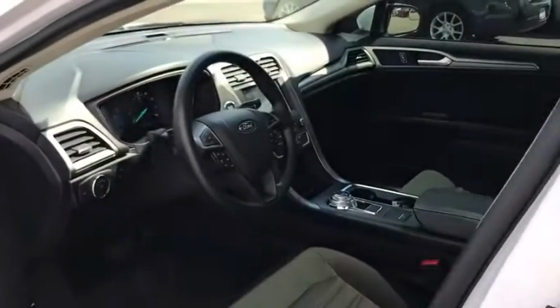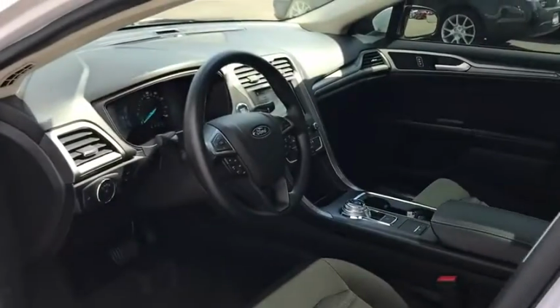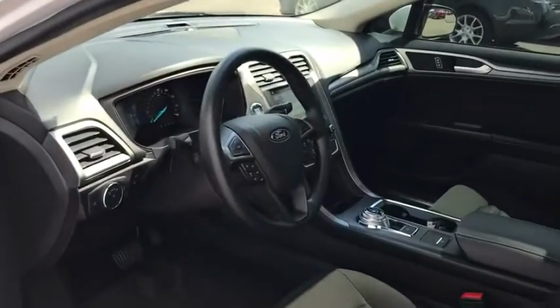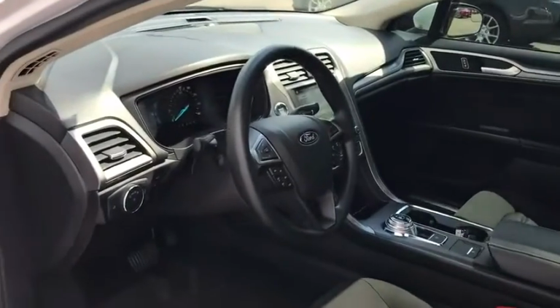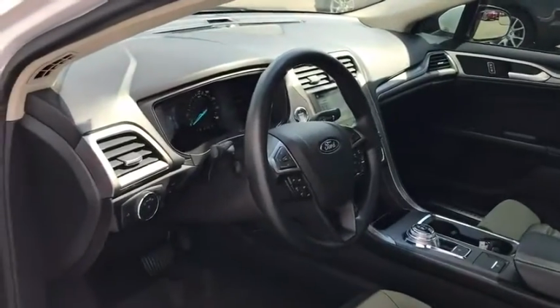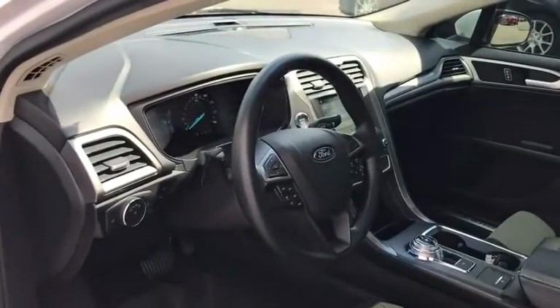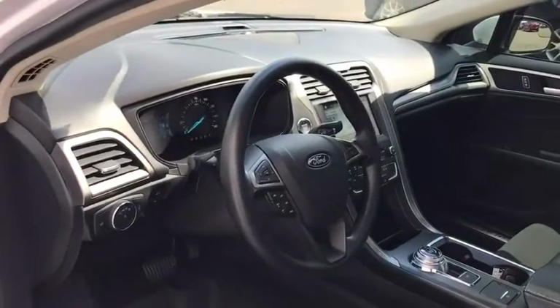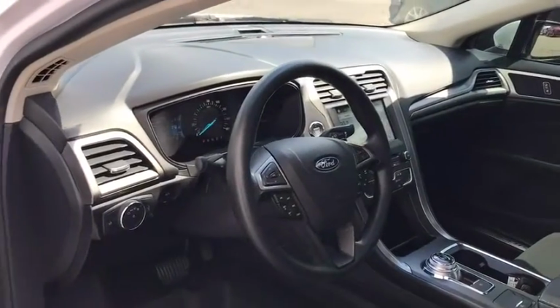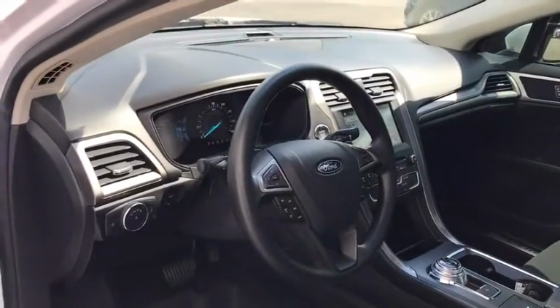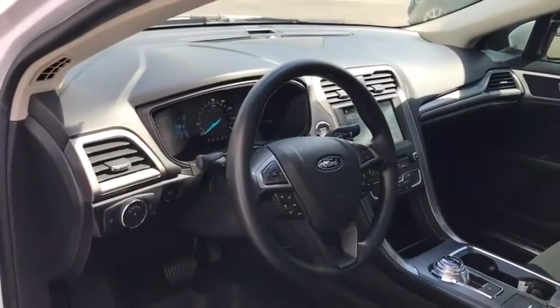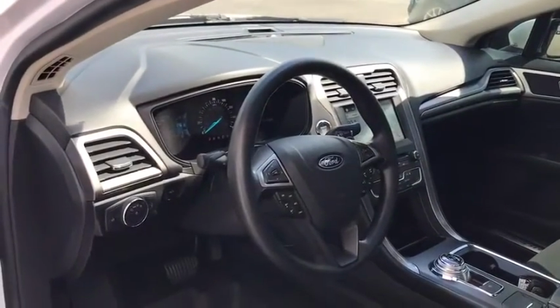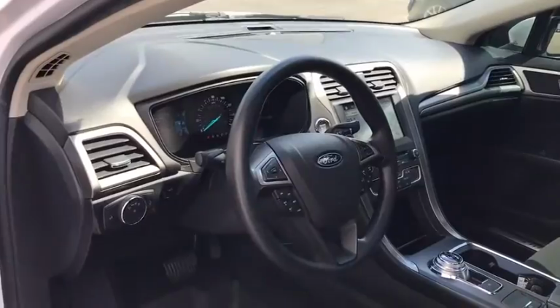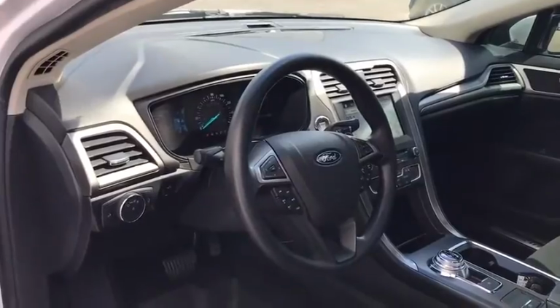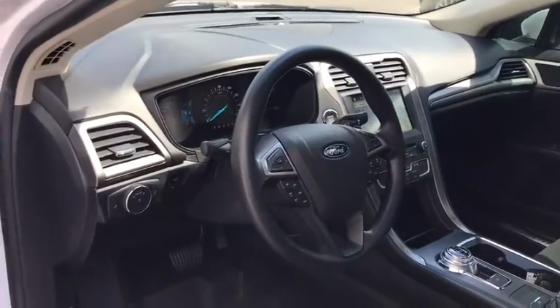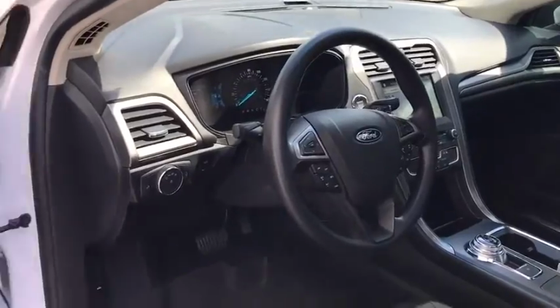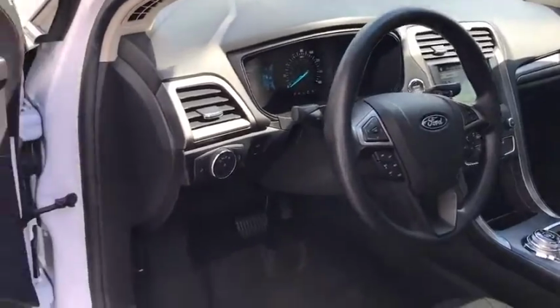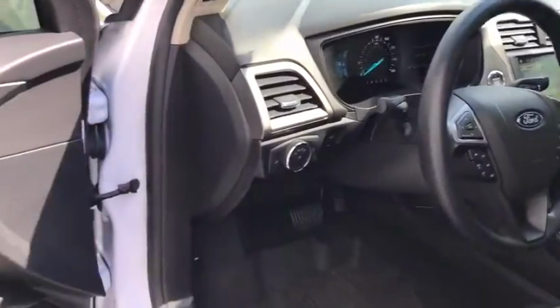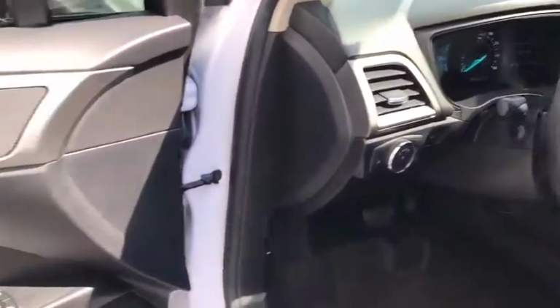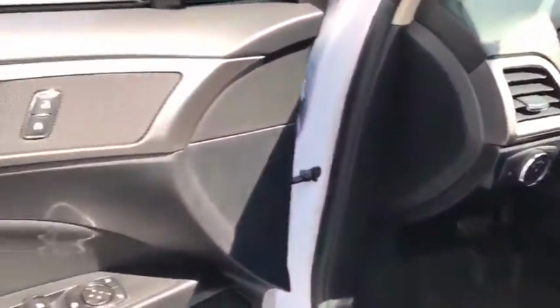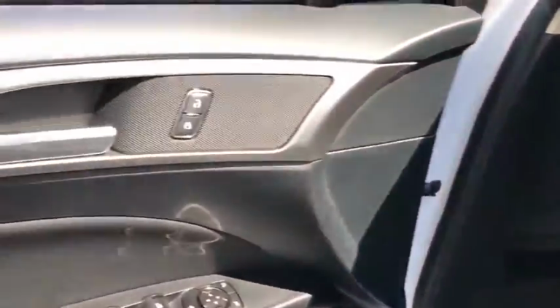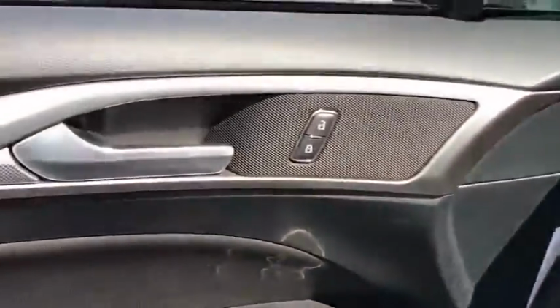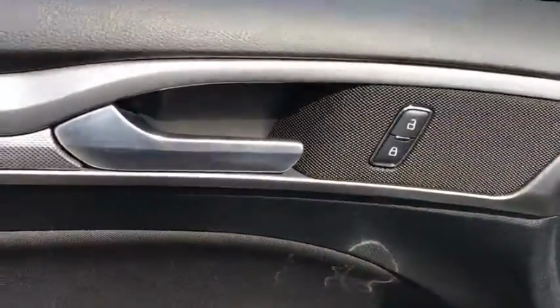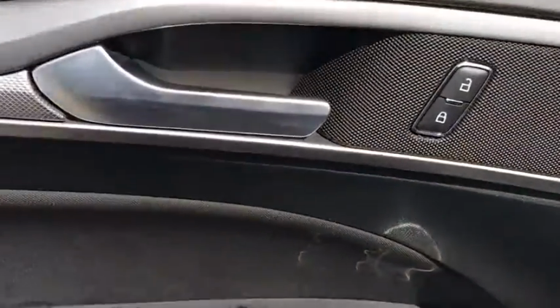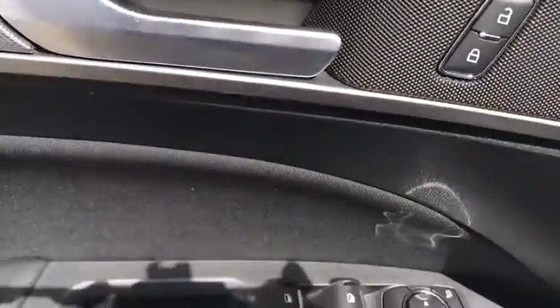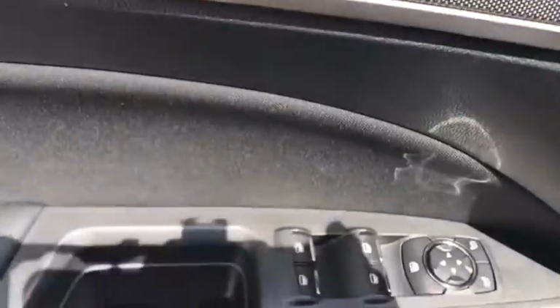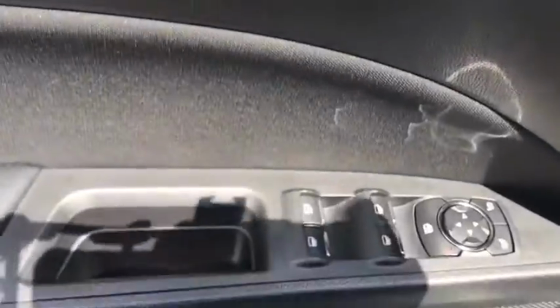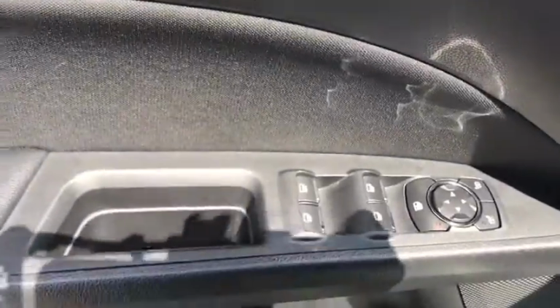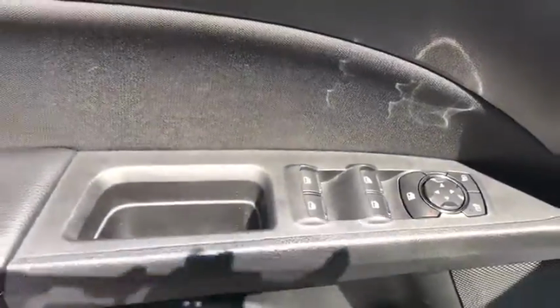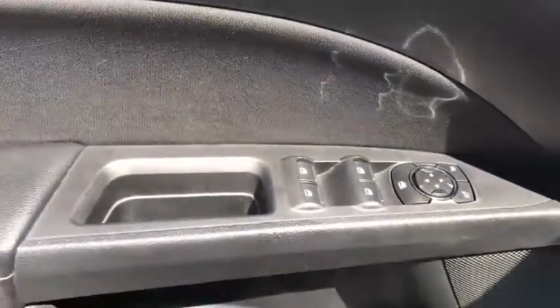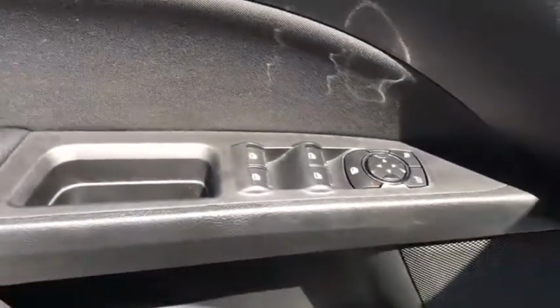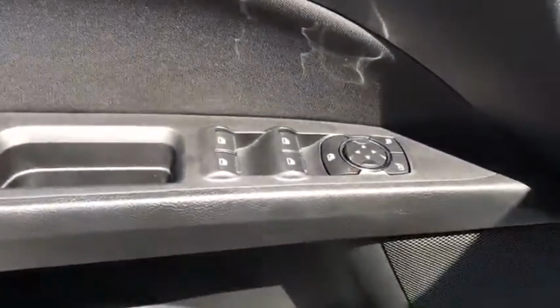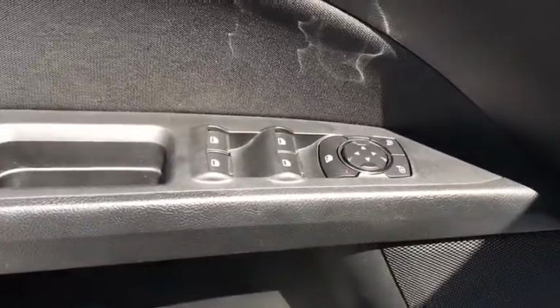Aluminum wheels, cruise control, floor mats, keyless start, rear defrost, AM-FM stereo radio, front-wheel drive, CD player.